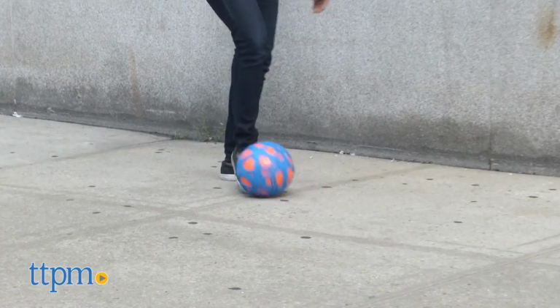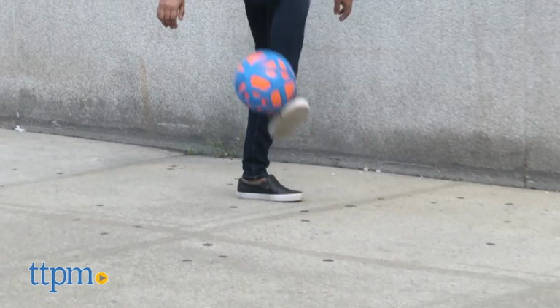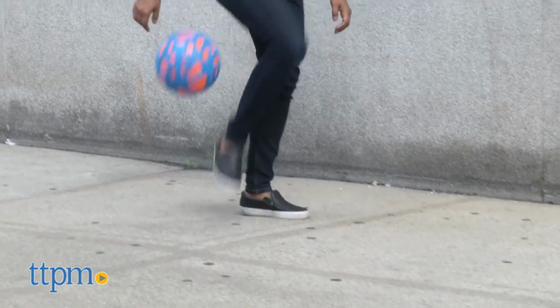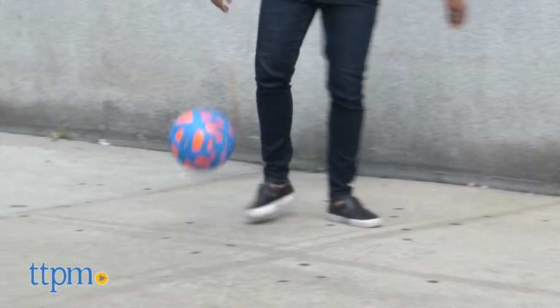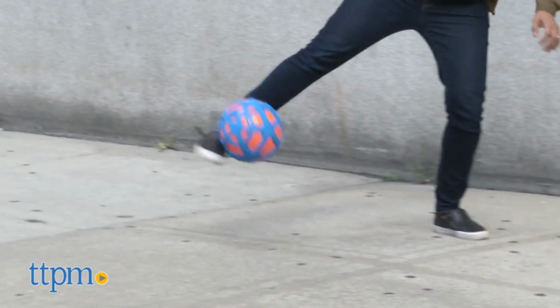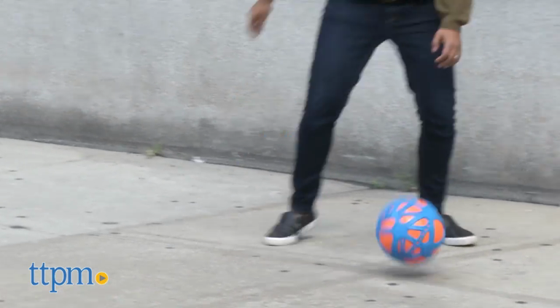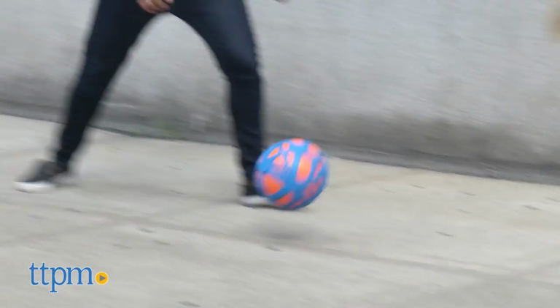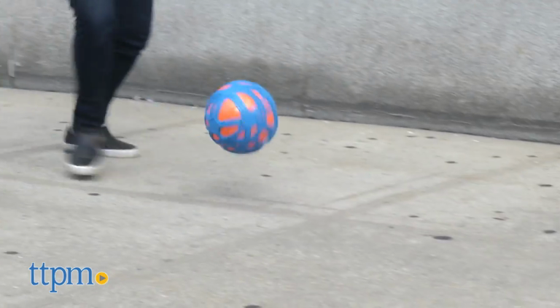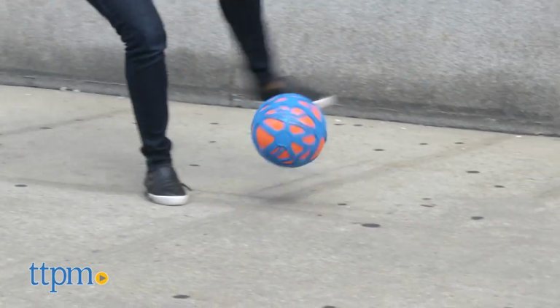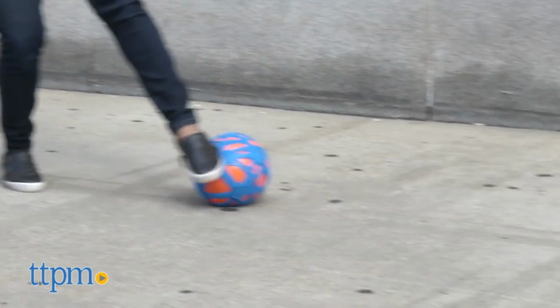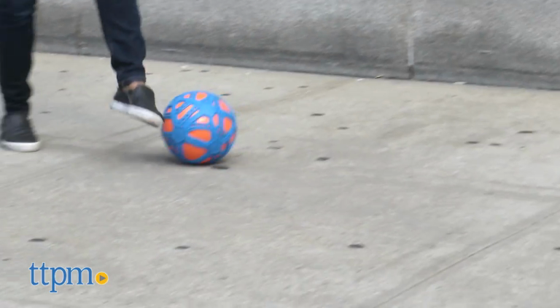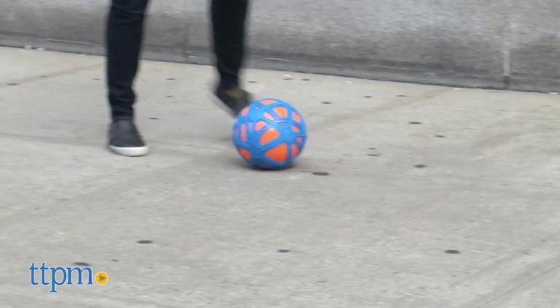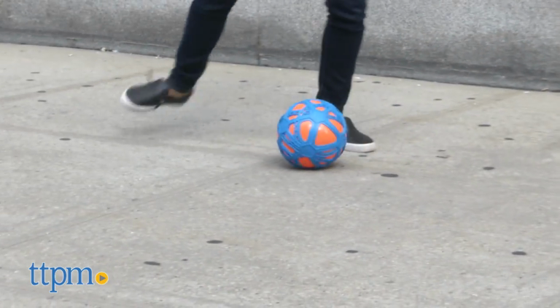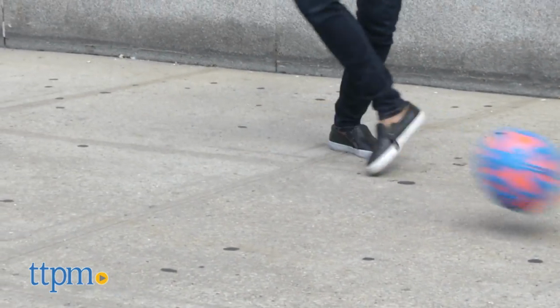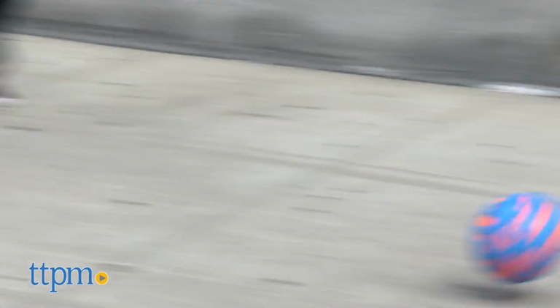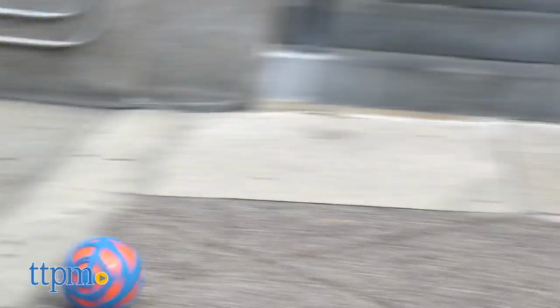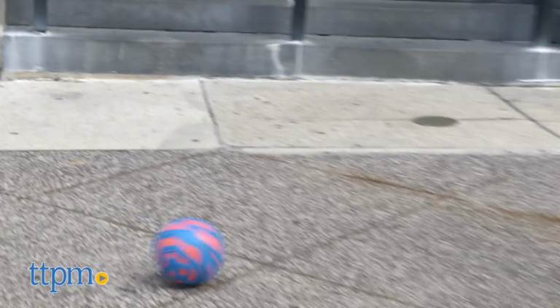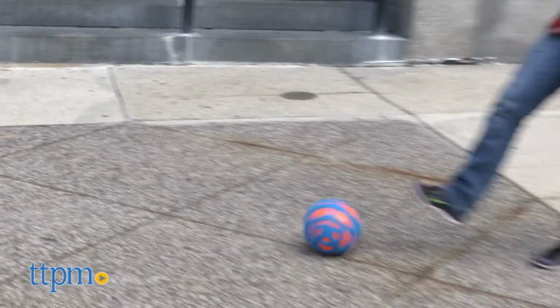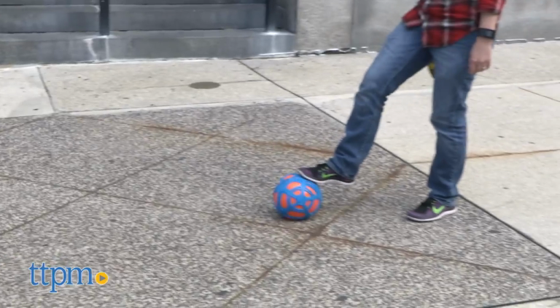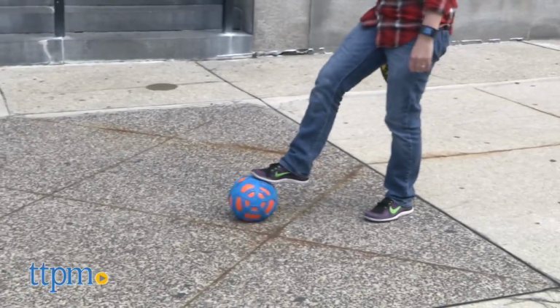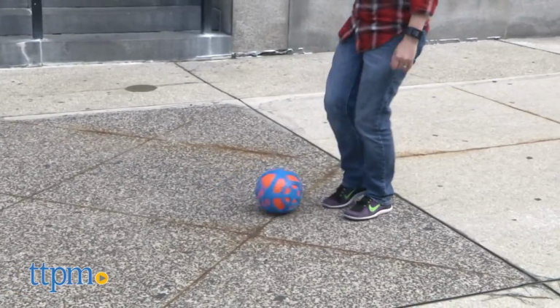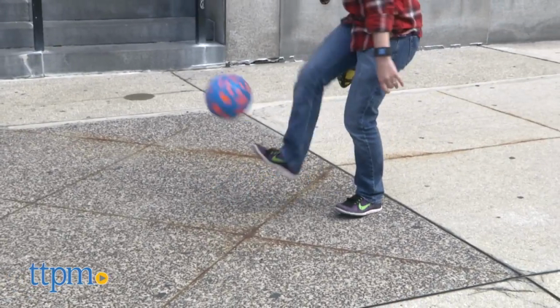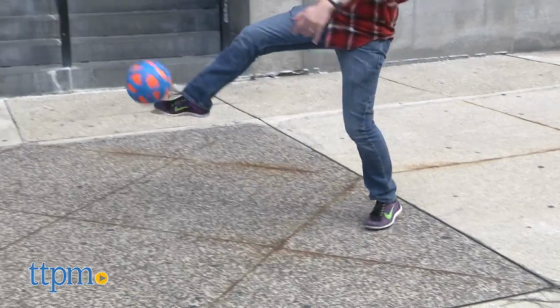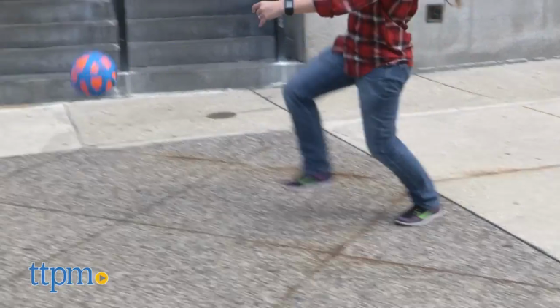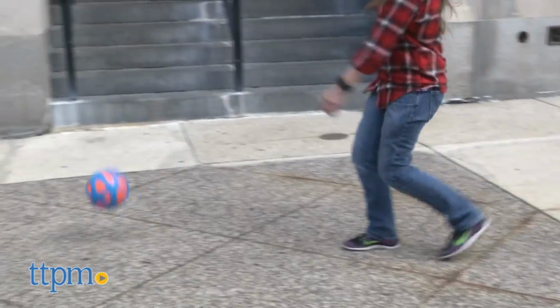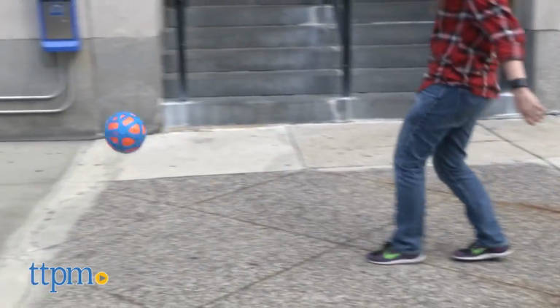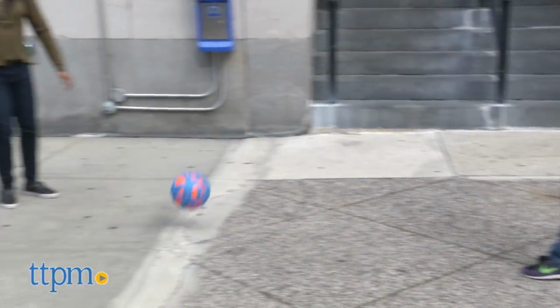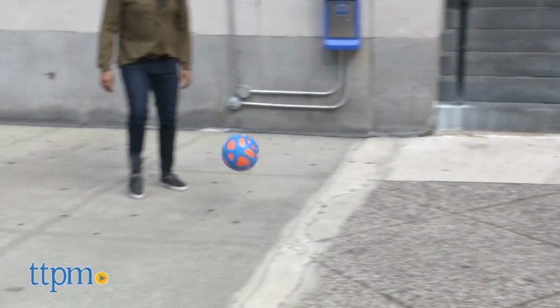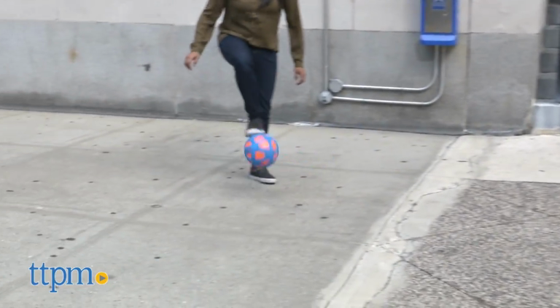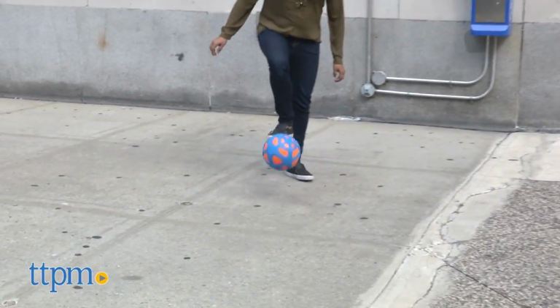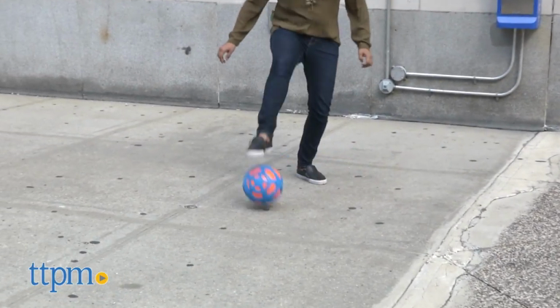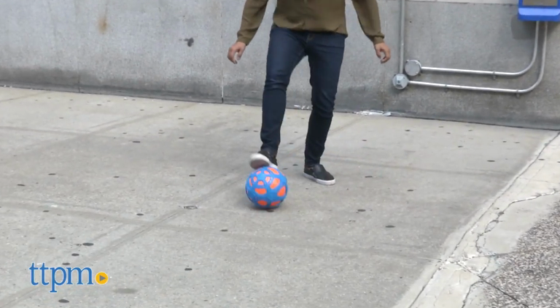The bright round soccer ball also has rubber grips all around with a super high bounce. Both balls bounce anywhere, even in grass, making this a must for any outdoor play.